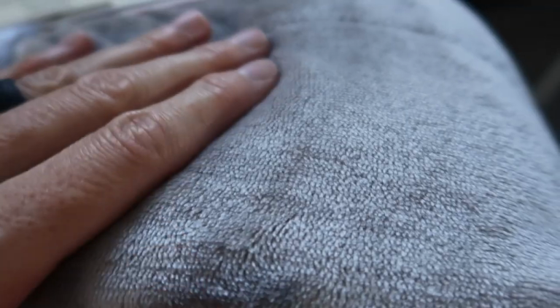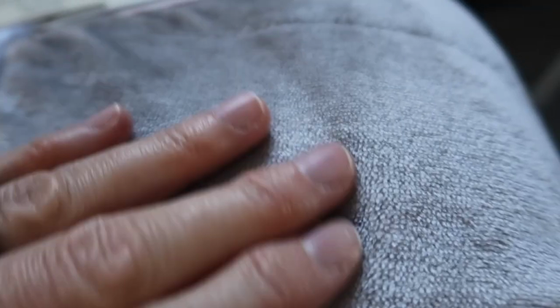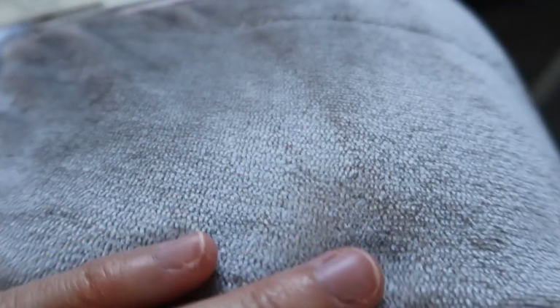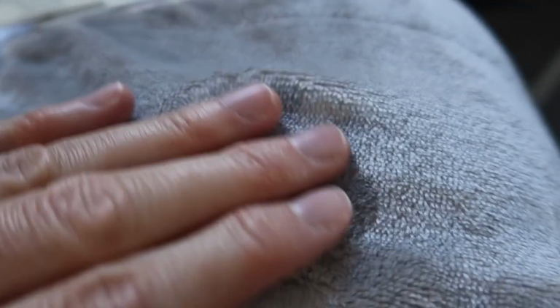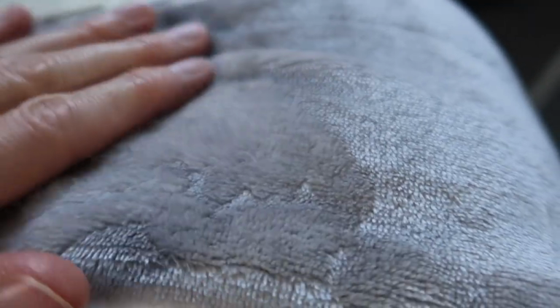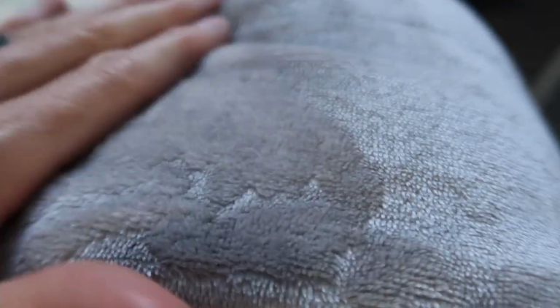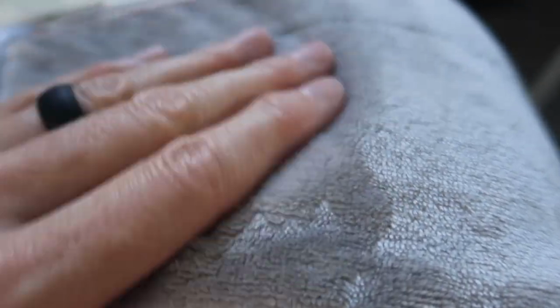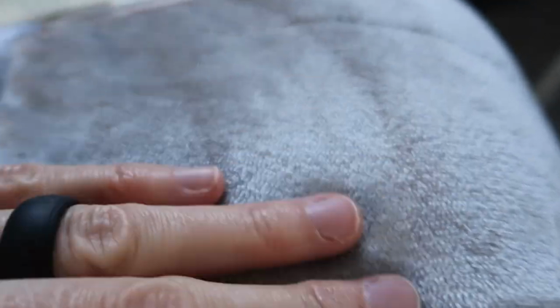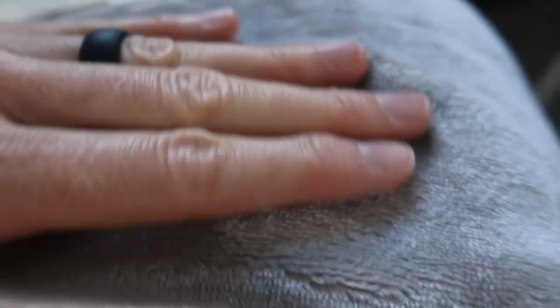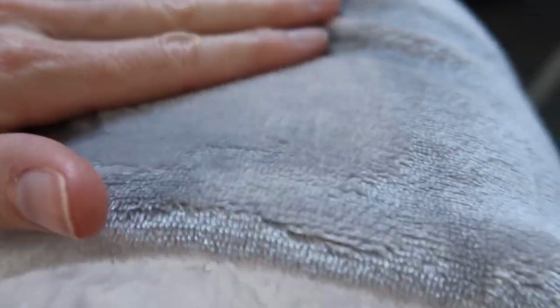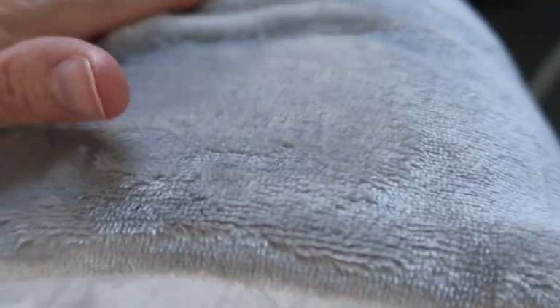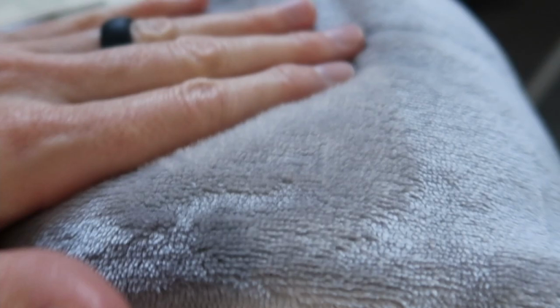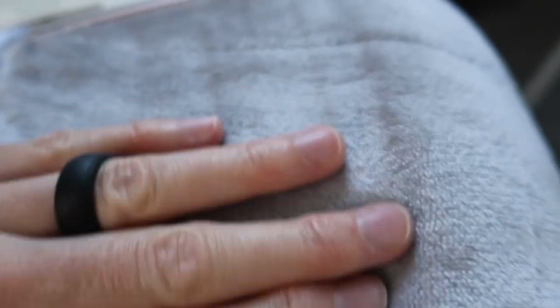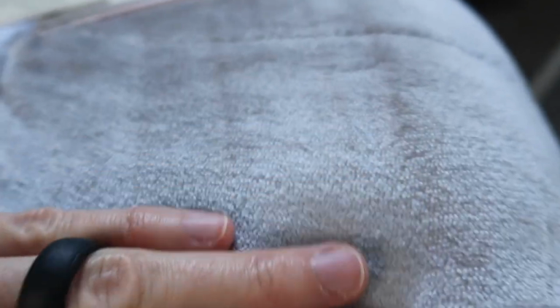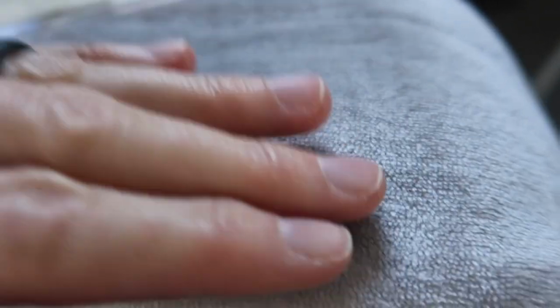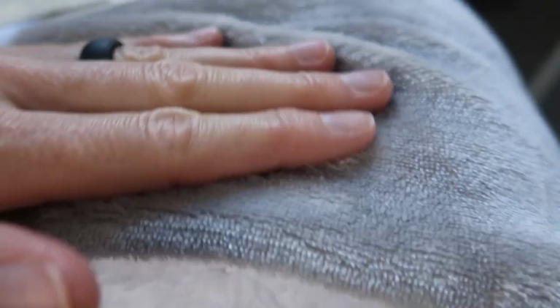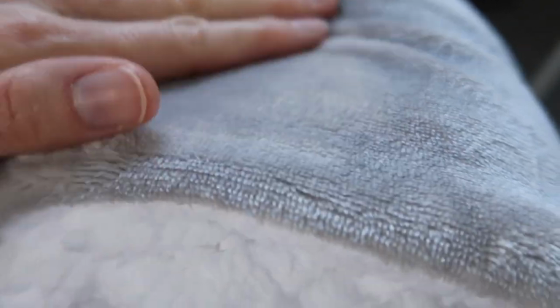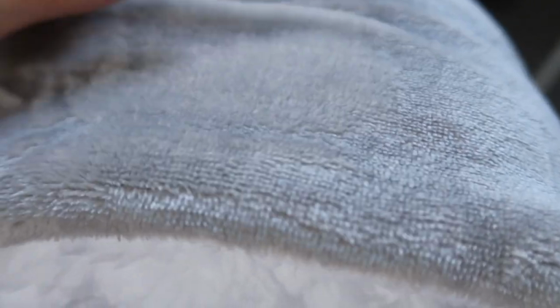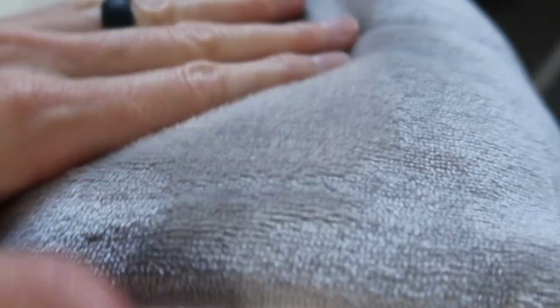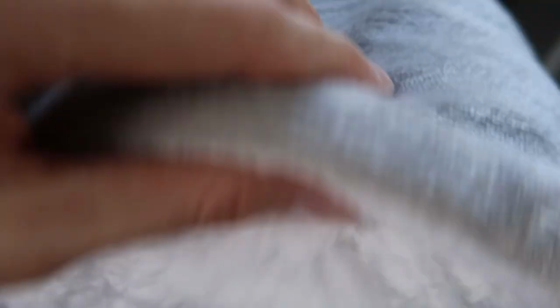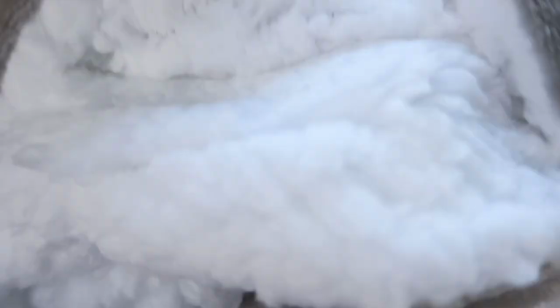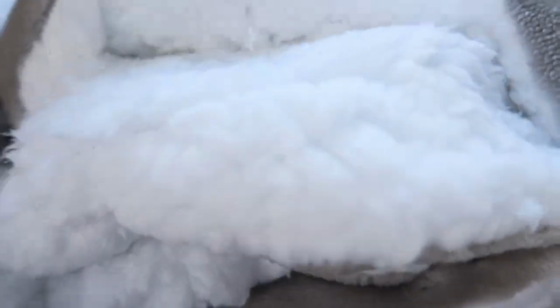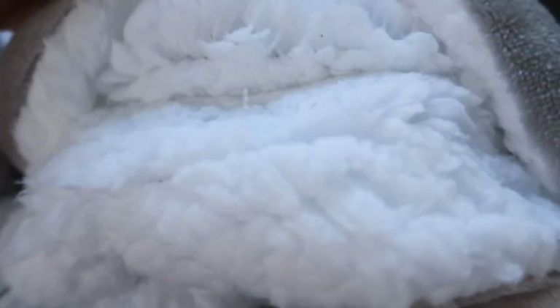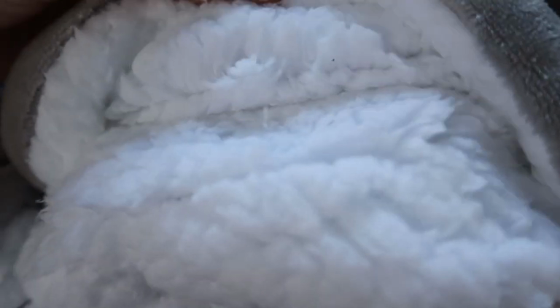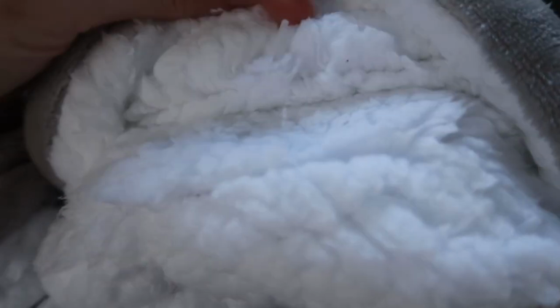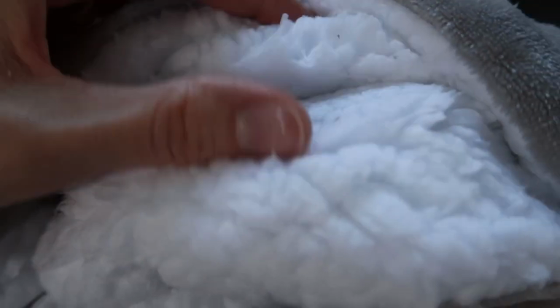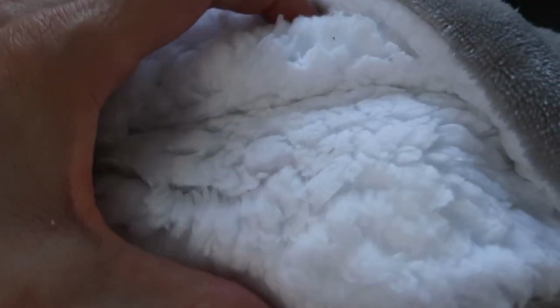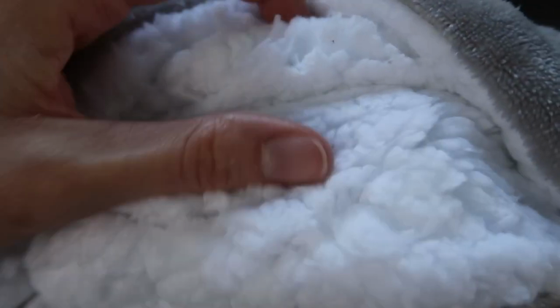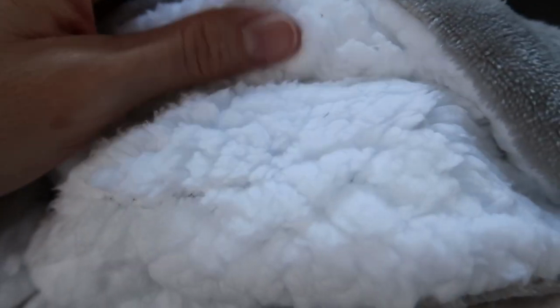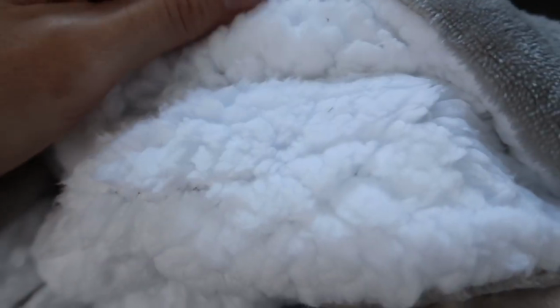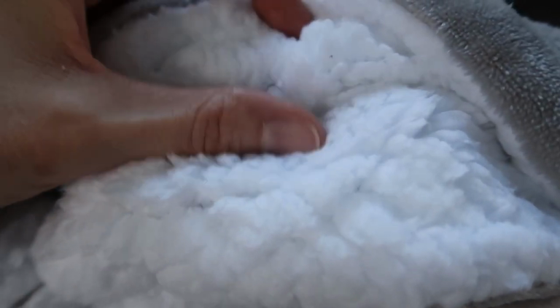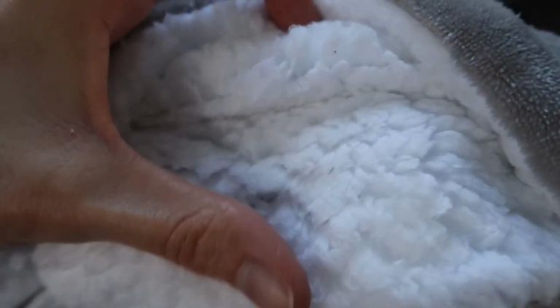Oh, look at this — so nice. And here's the reverse. Super soft.